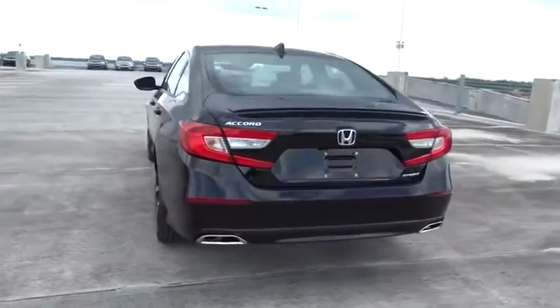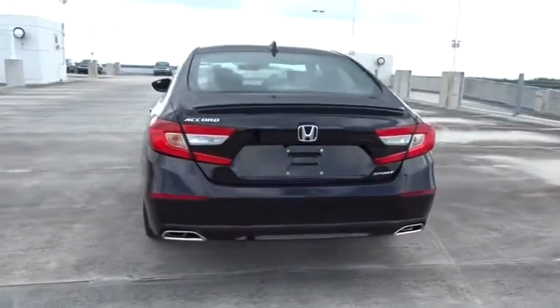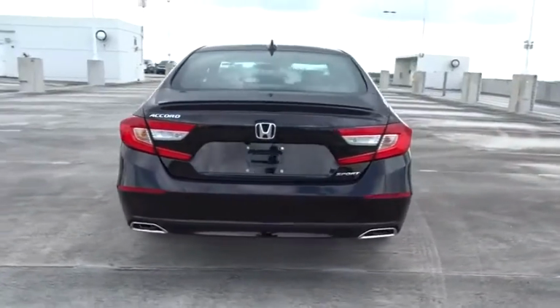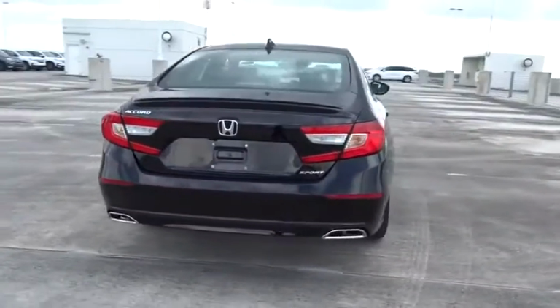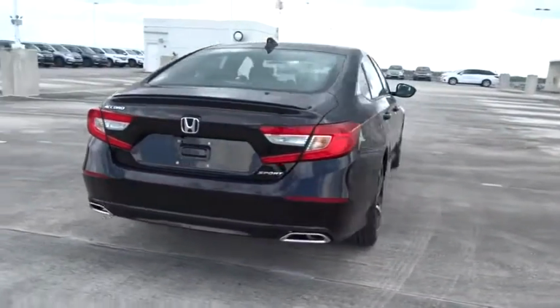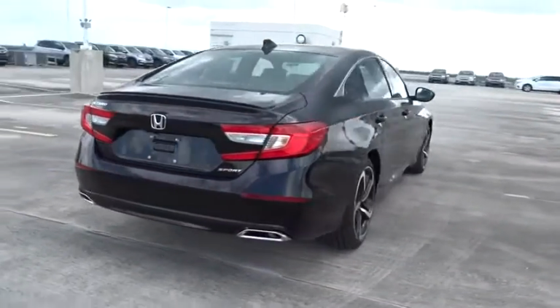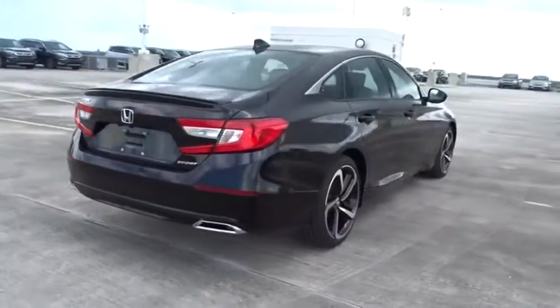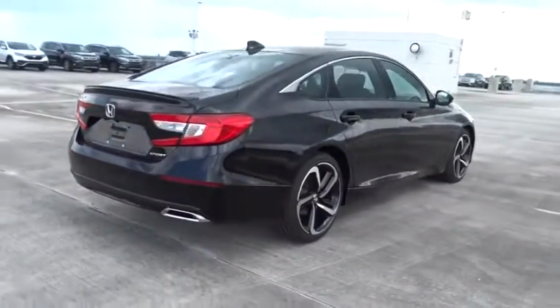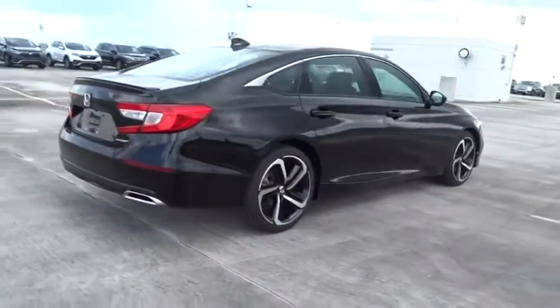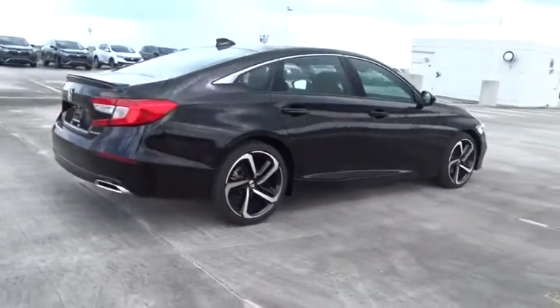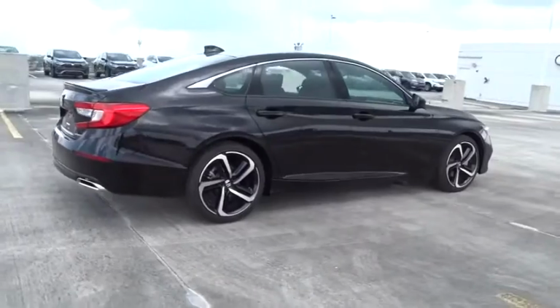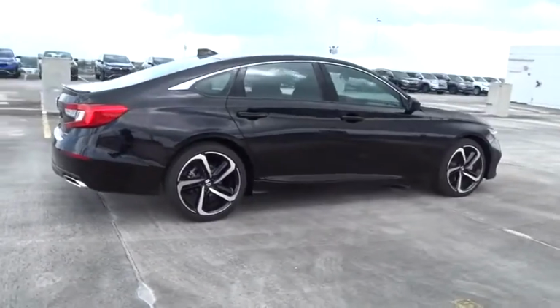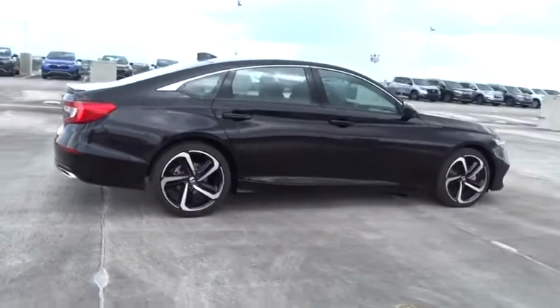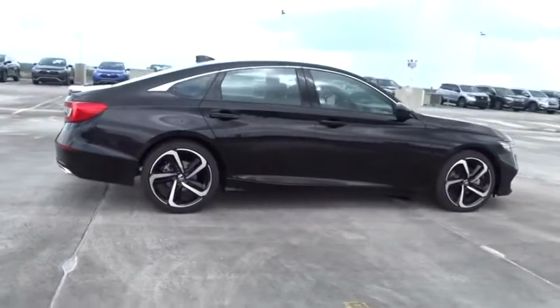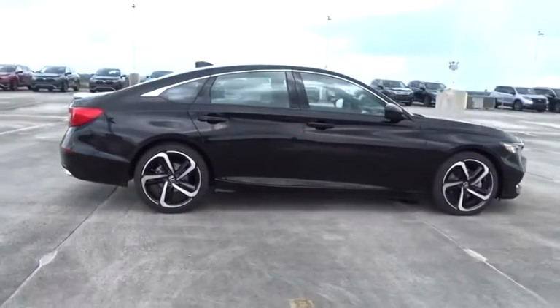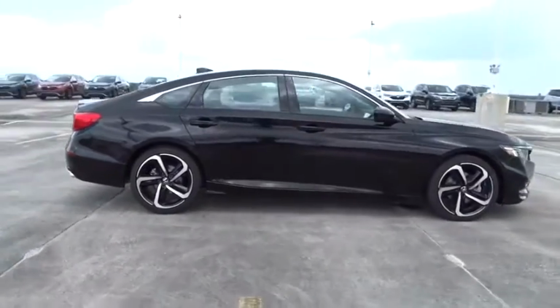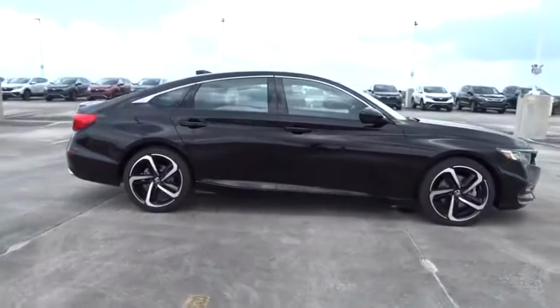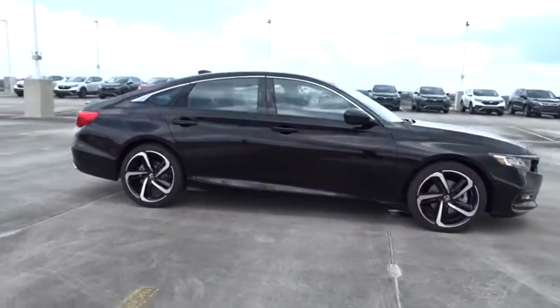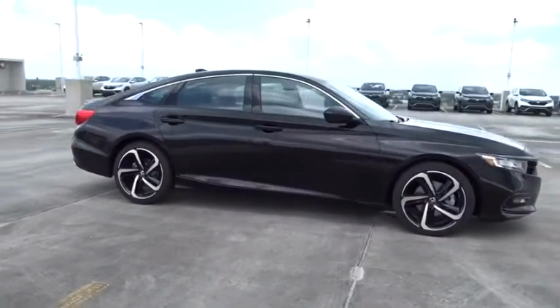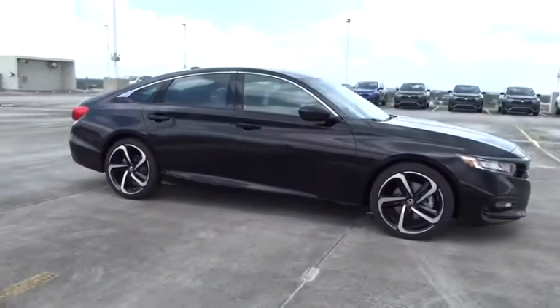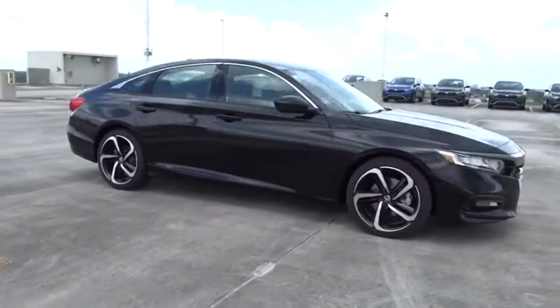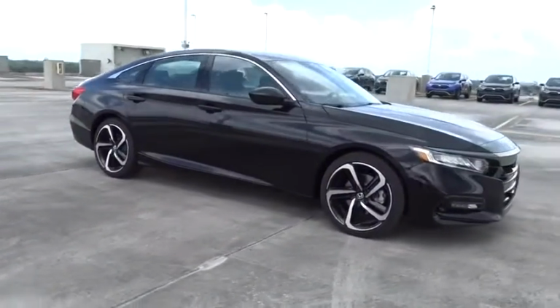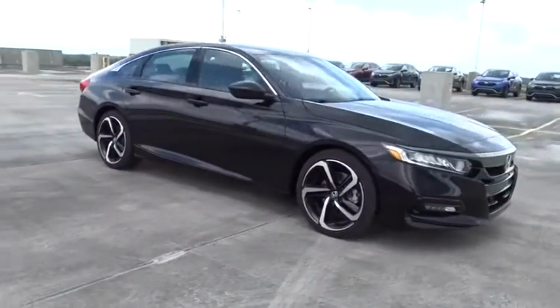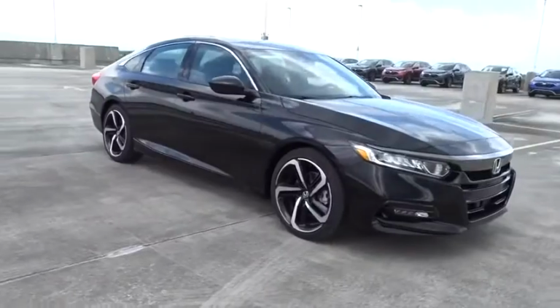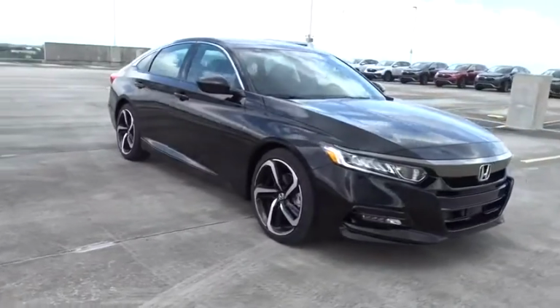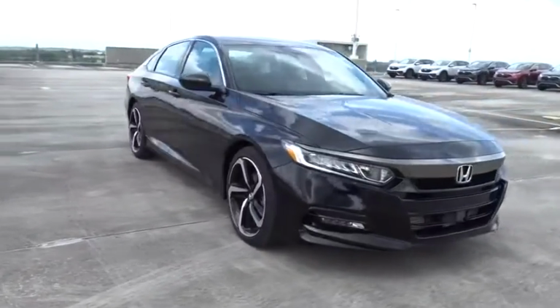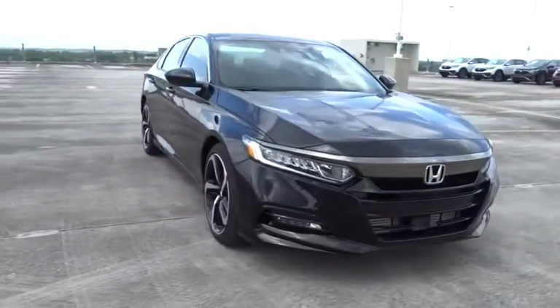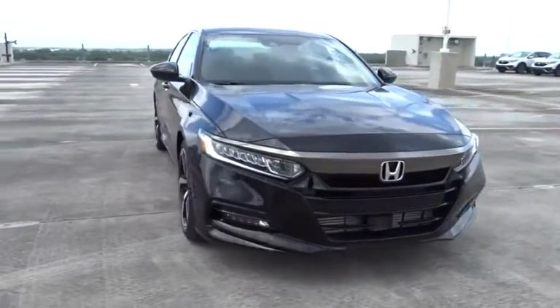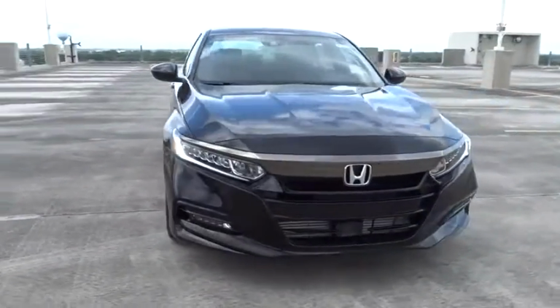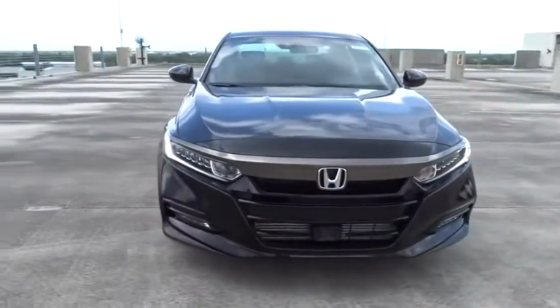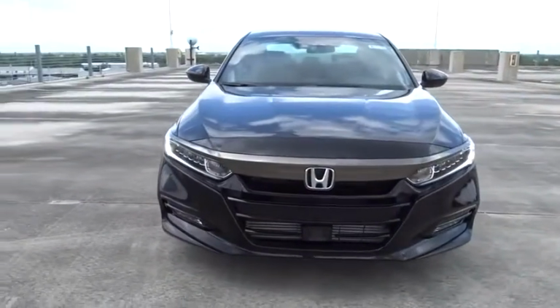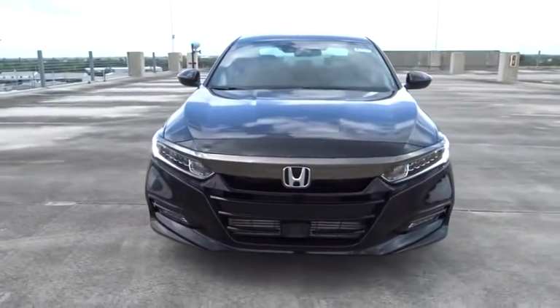Here are some of this vehicle's great options: traction control, Bluetooth, front wheel drive, trip computer, remote power door locks, power windows, fog lamps, tachometer.